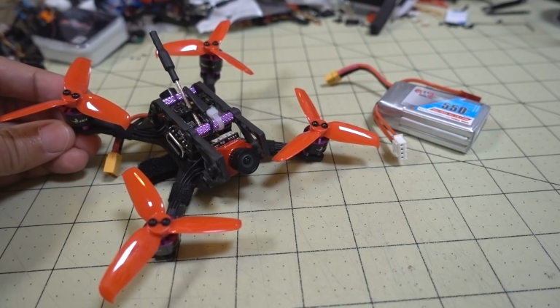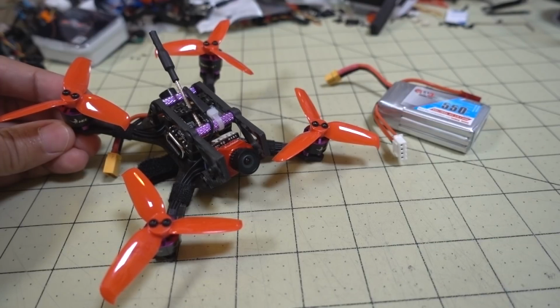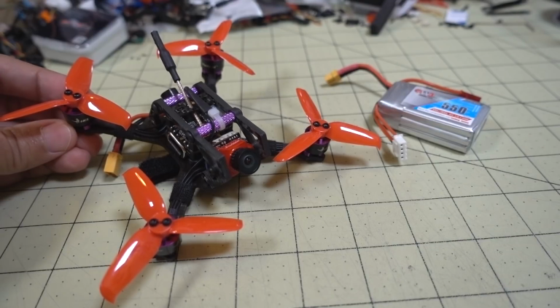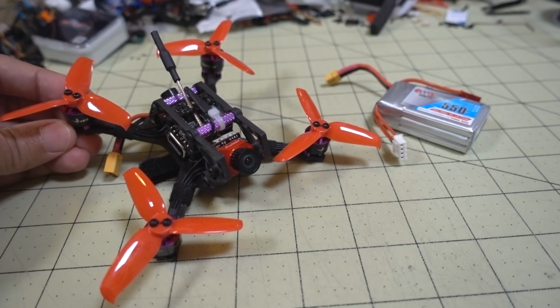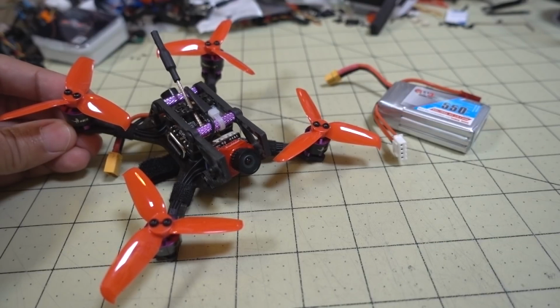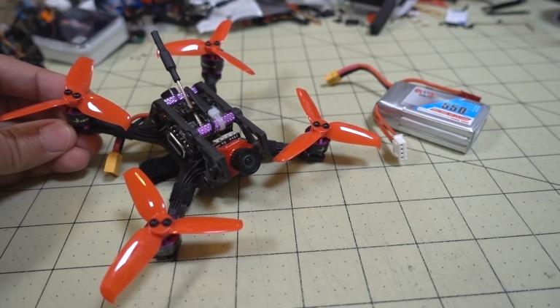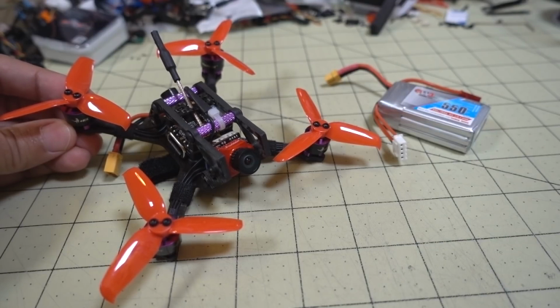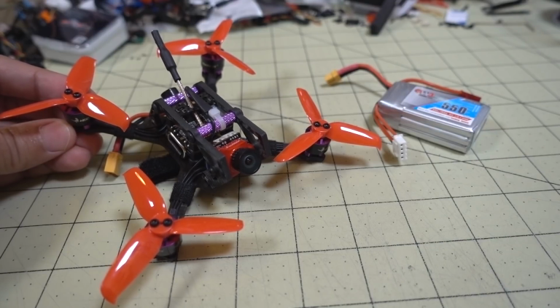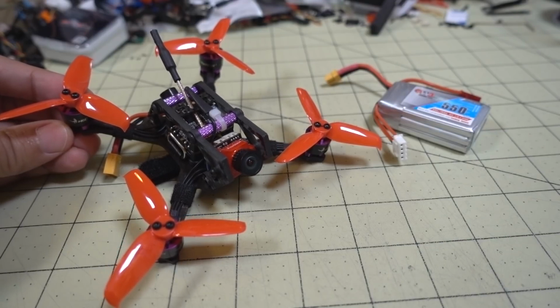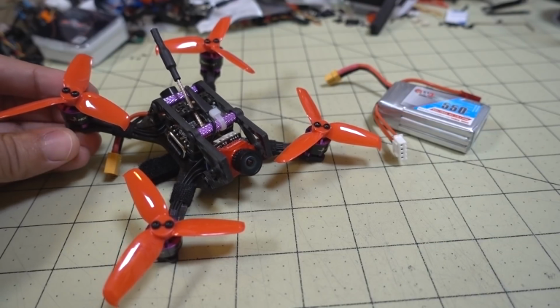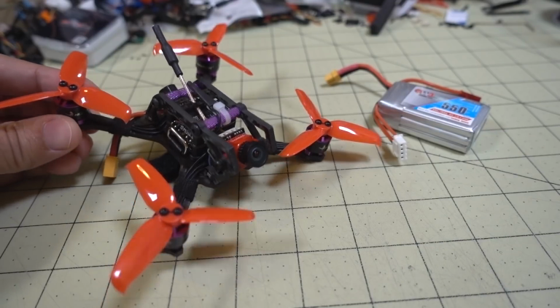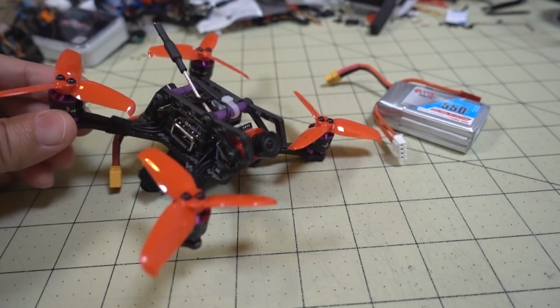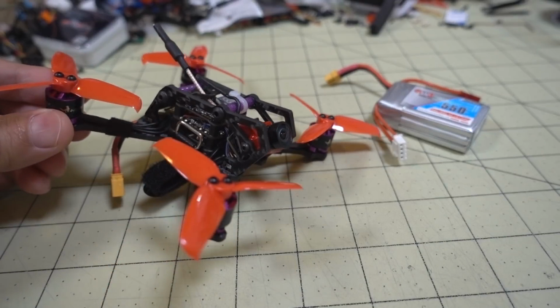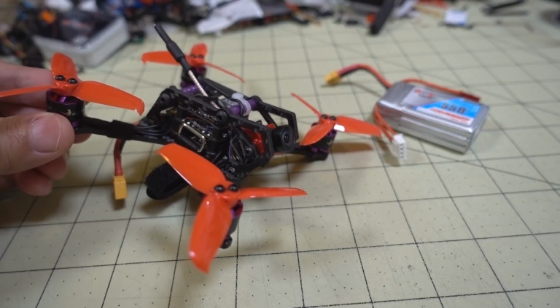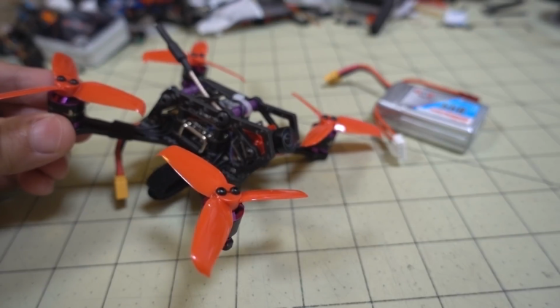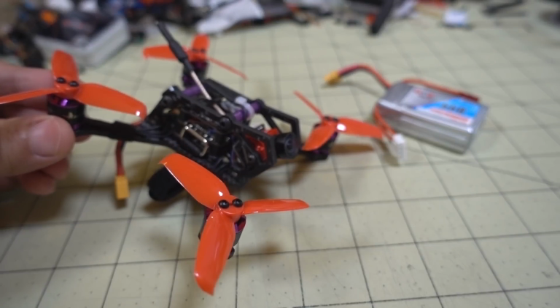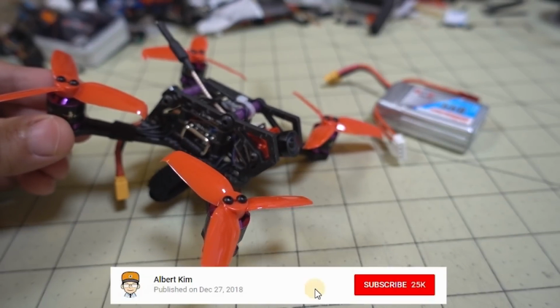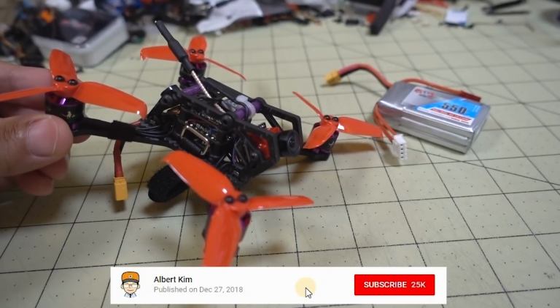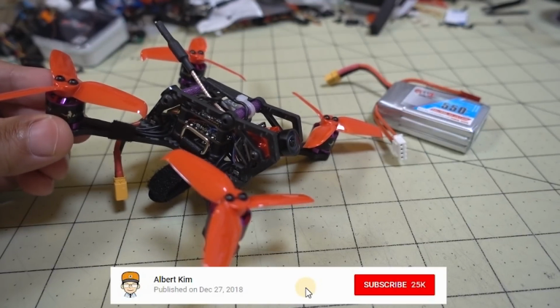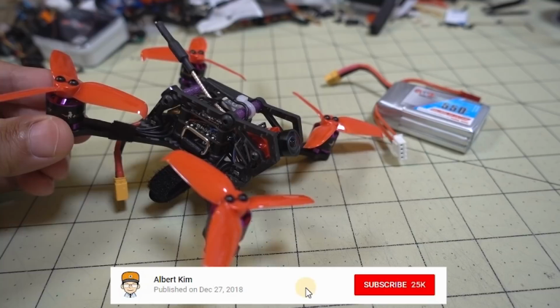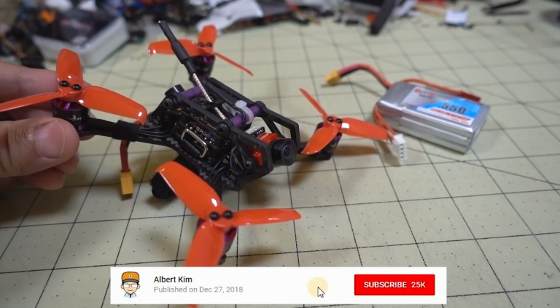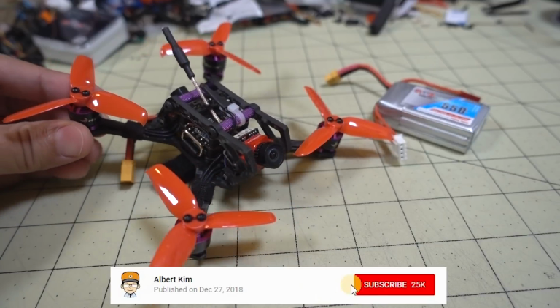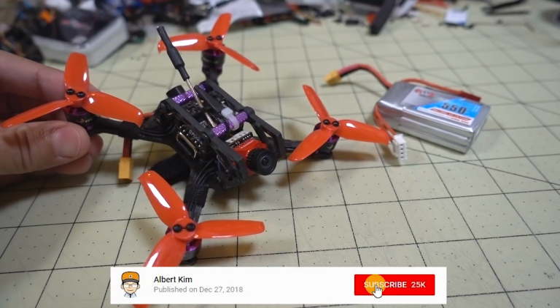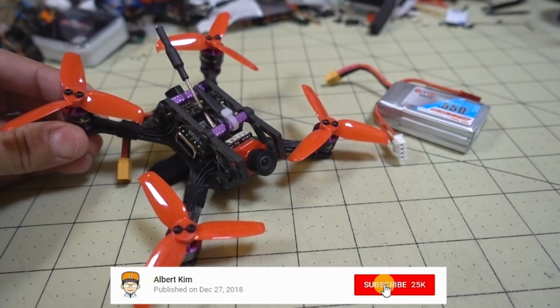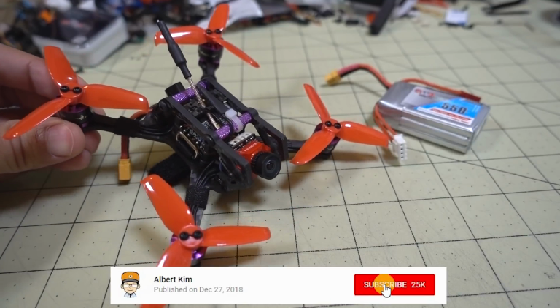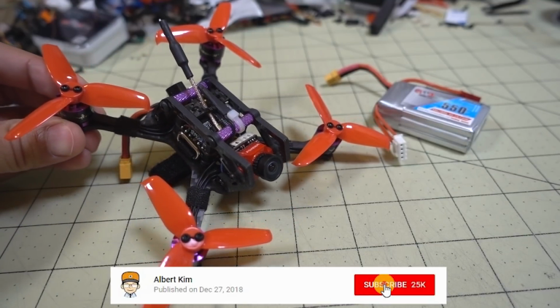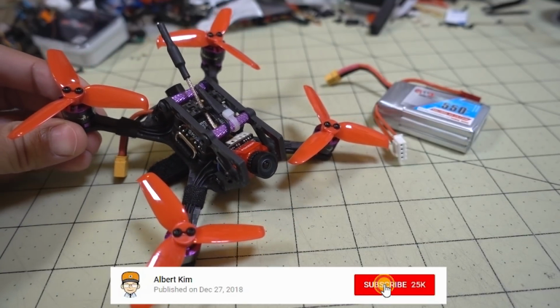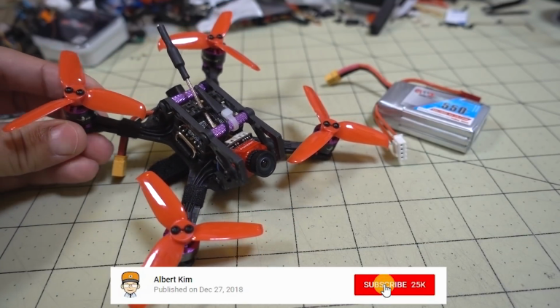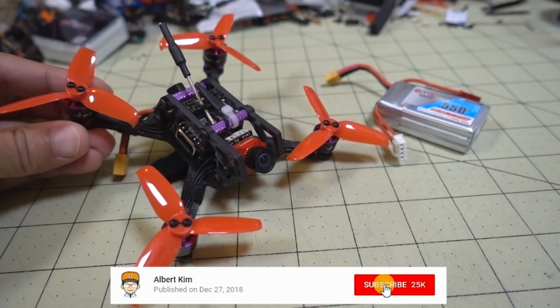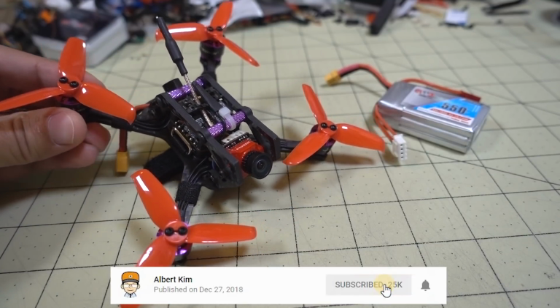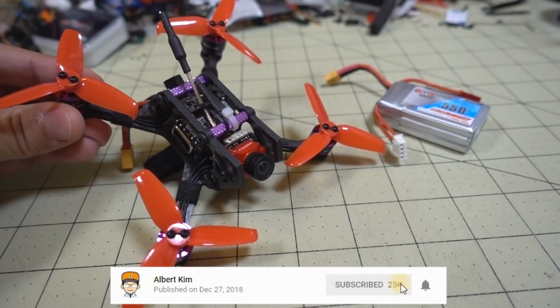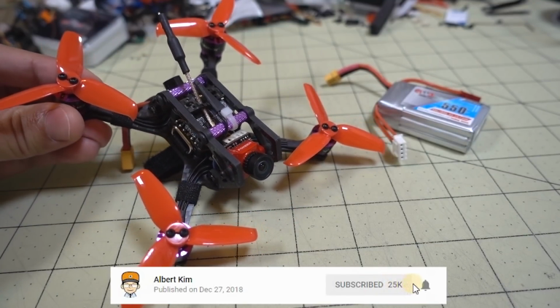I got another Betaflight 4.0 PID Tune video for you. This is going to be the HGLRC Hornet 120. This is one of my favorite 2.5 inch micros.